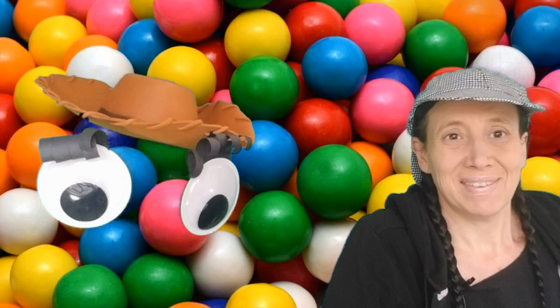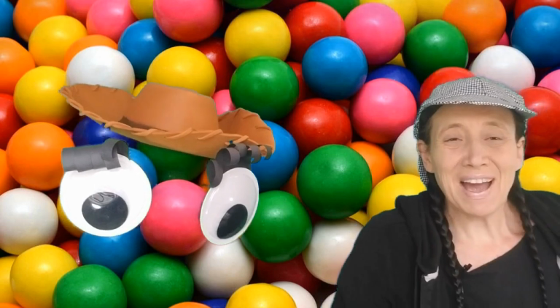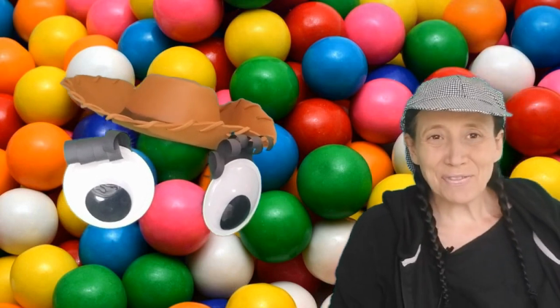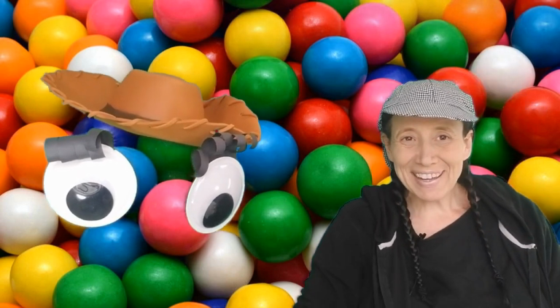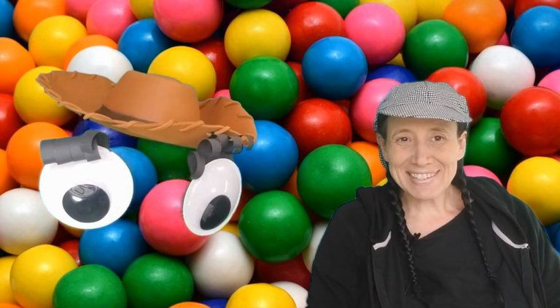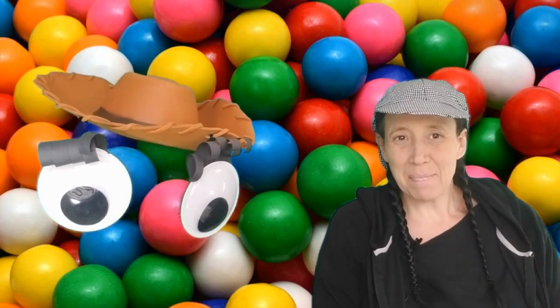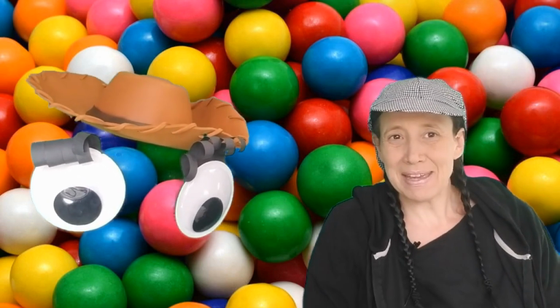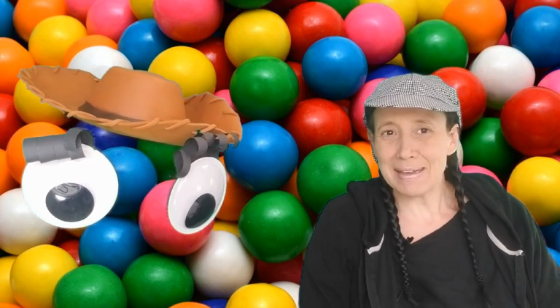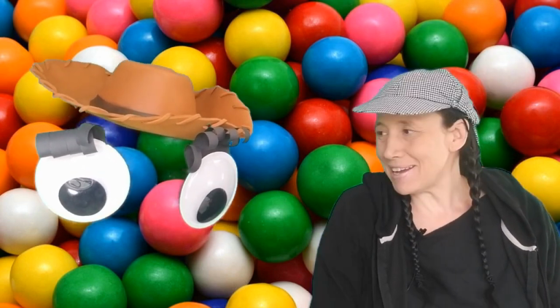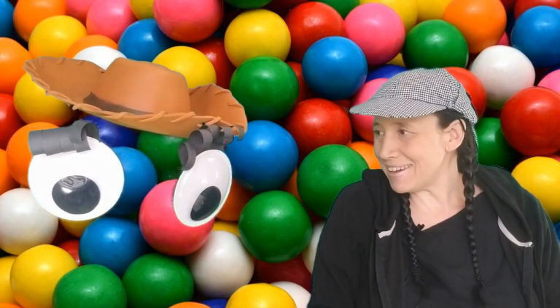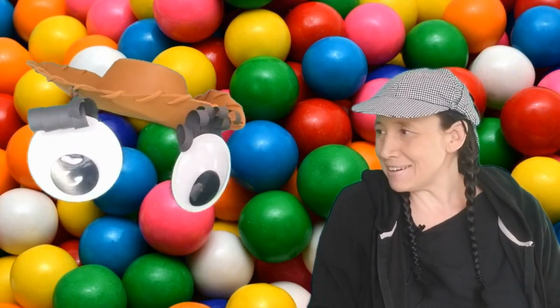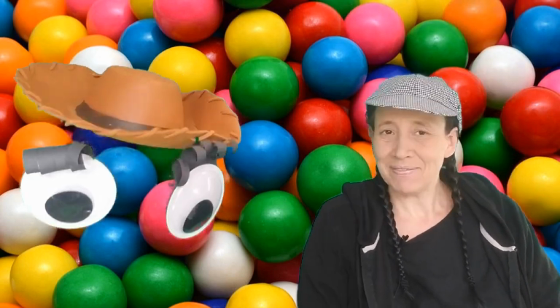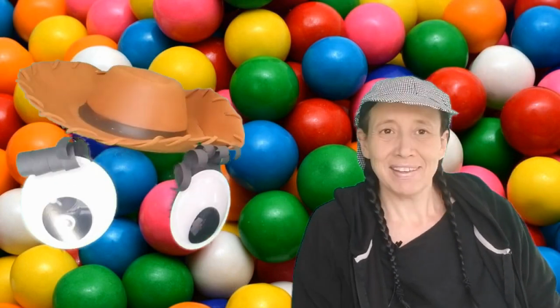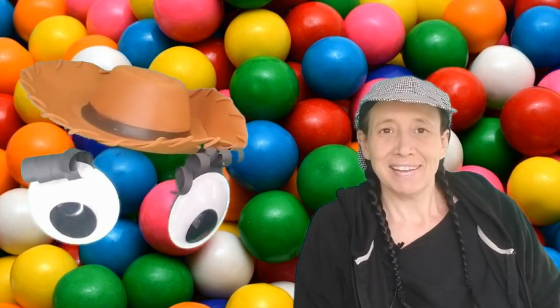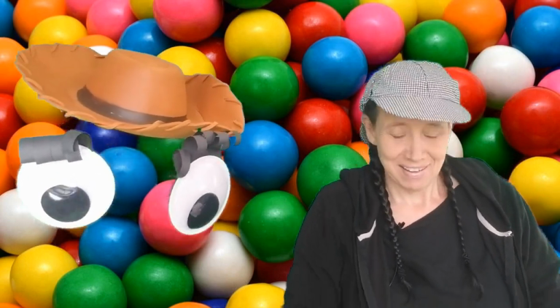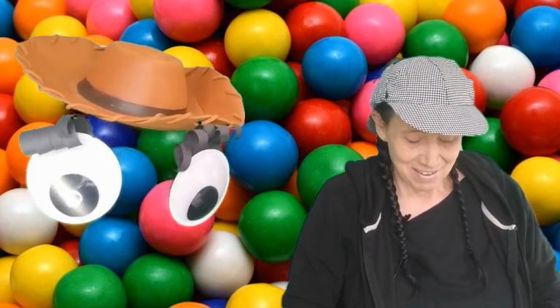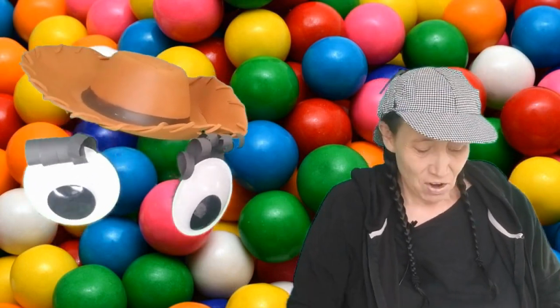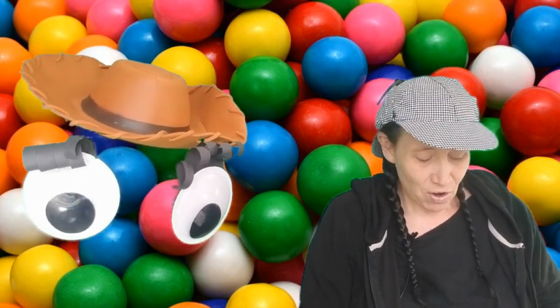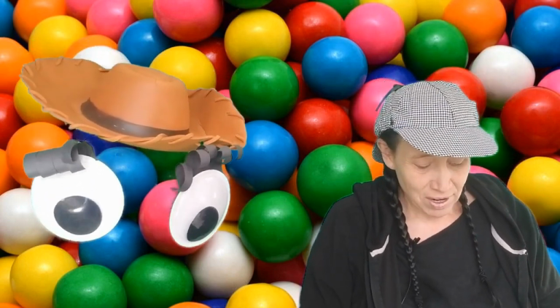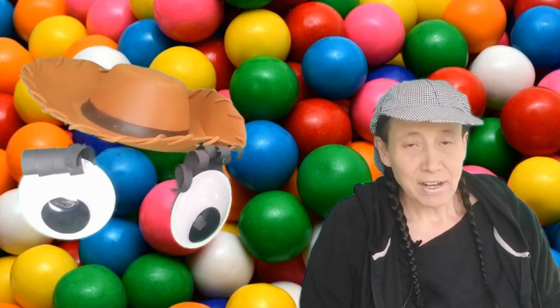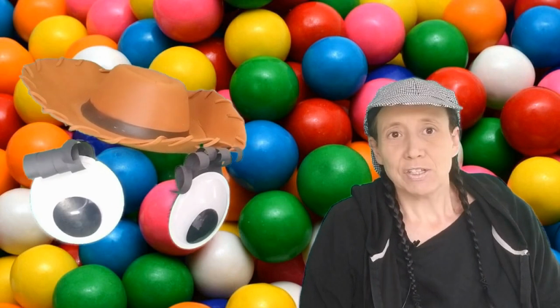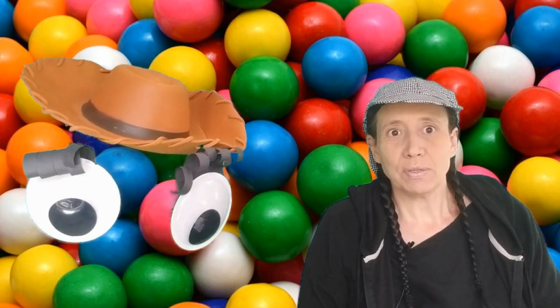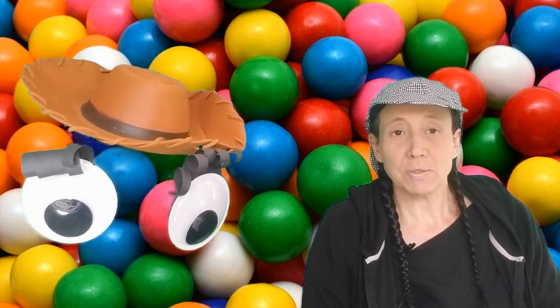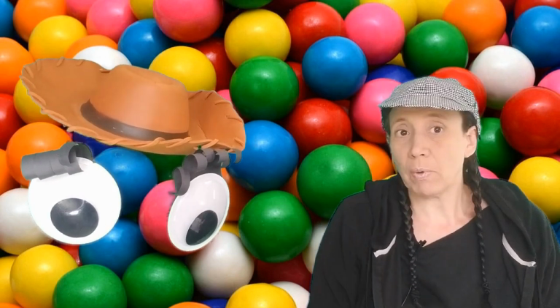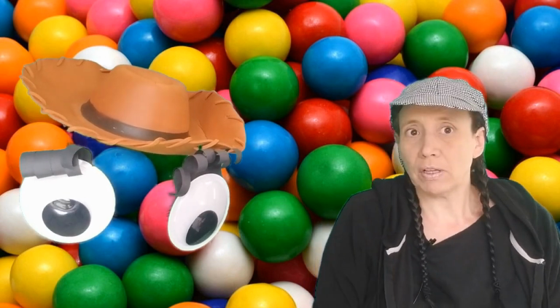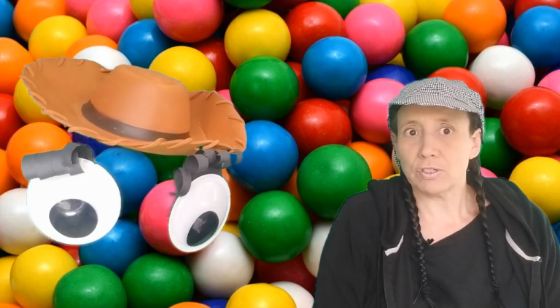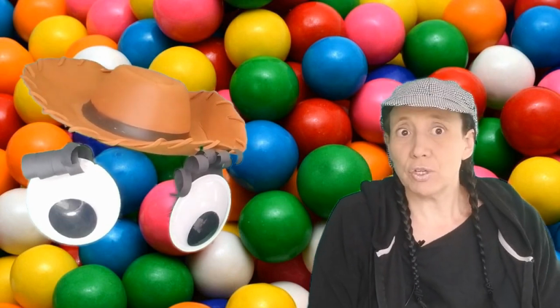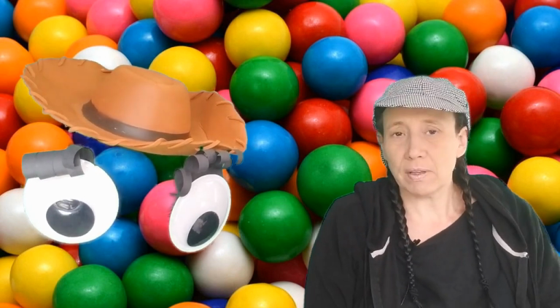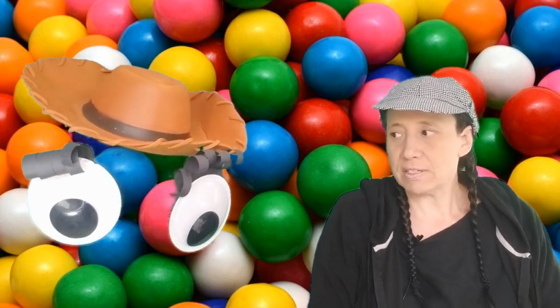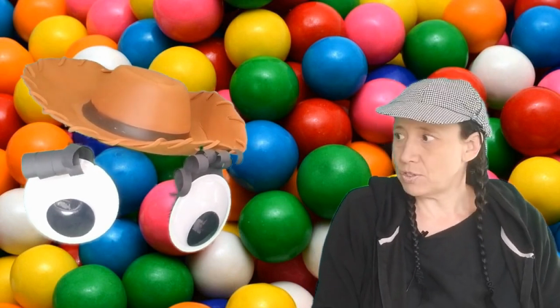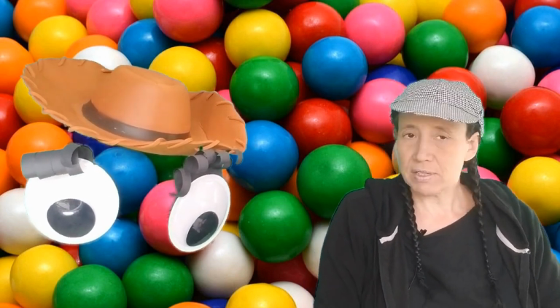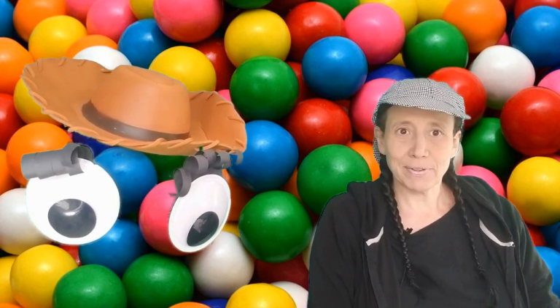Hi friends! Happy Monday! Howdy everyone. Alright, so this week we're going to learn two new letters and two new sight words.